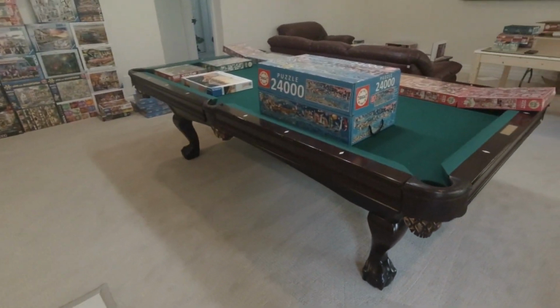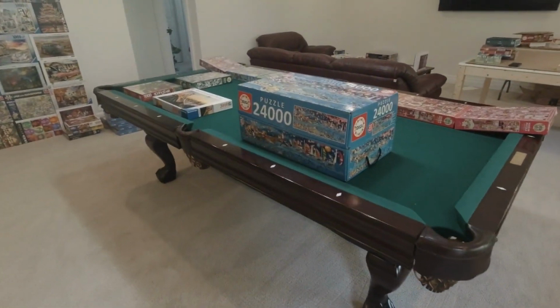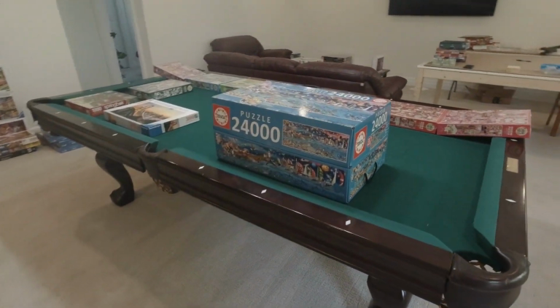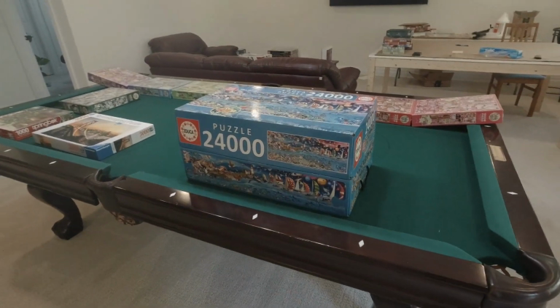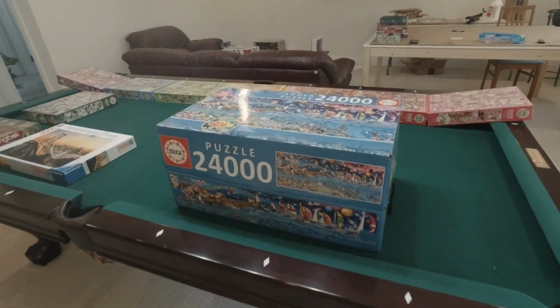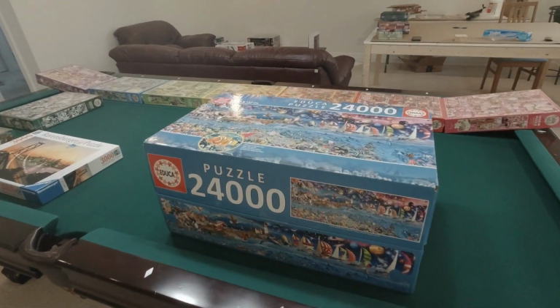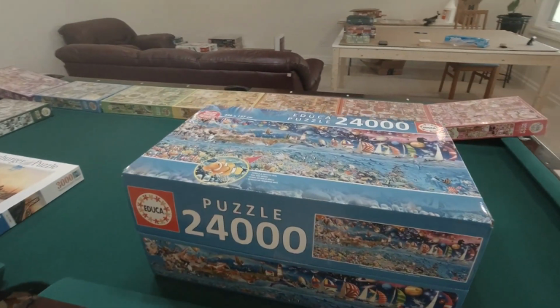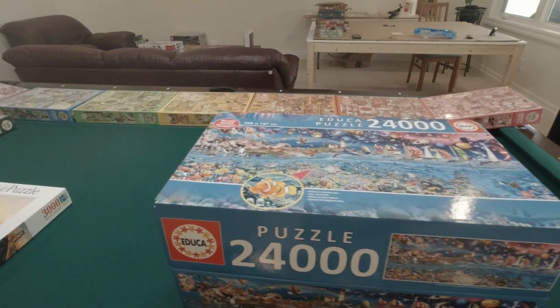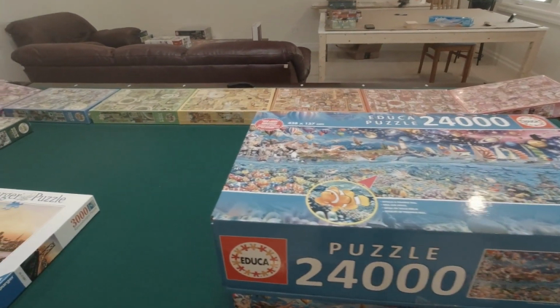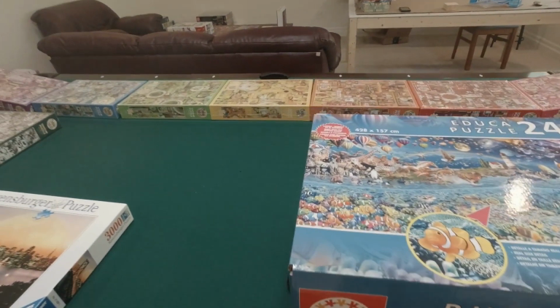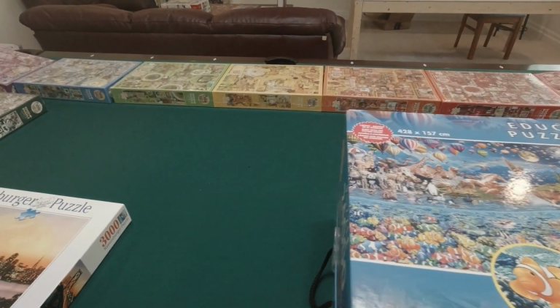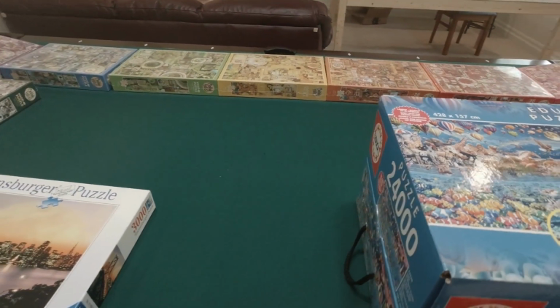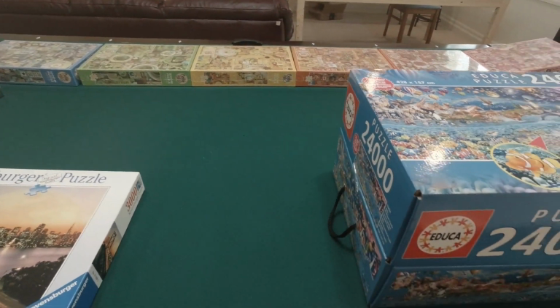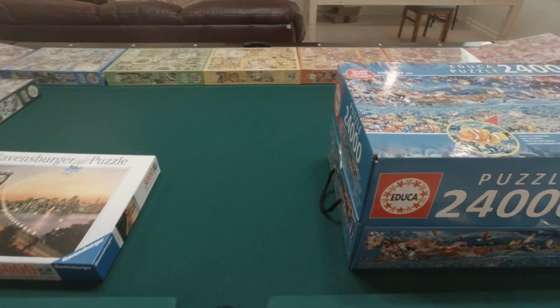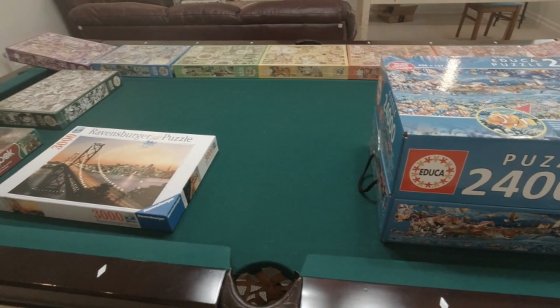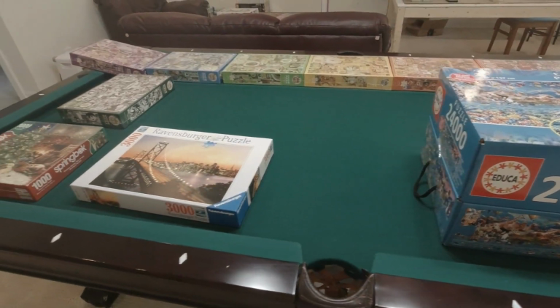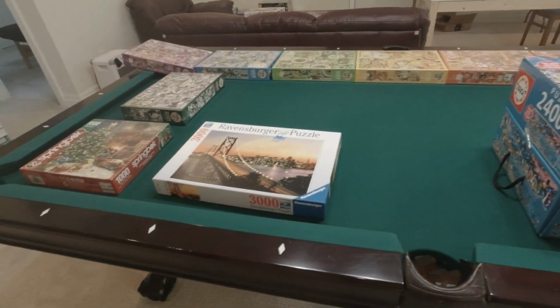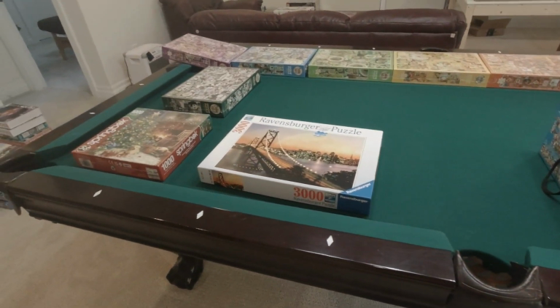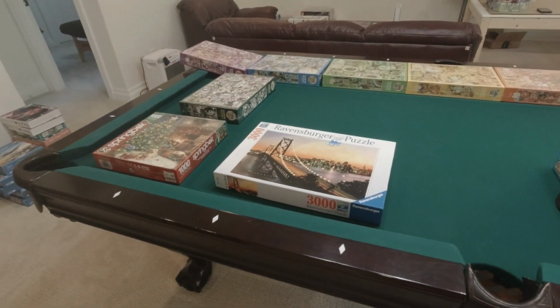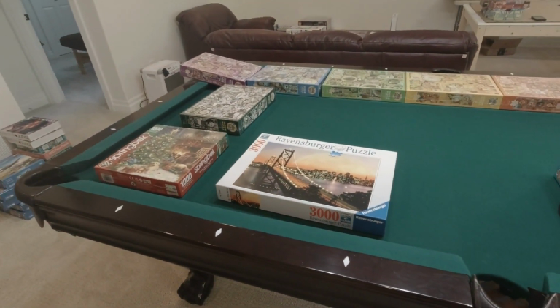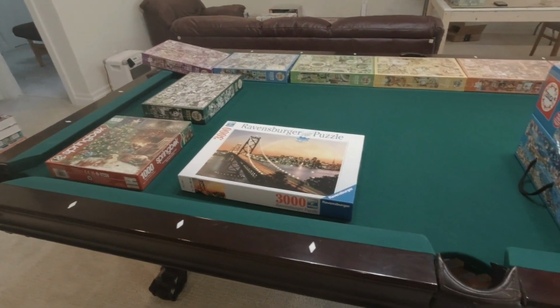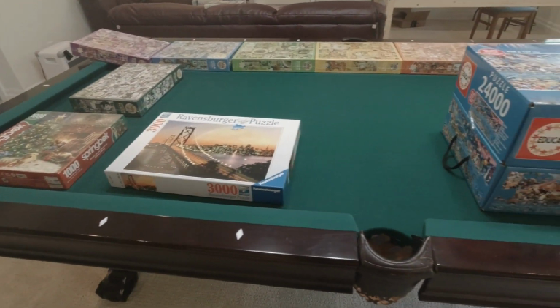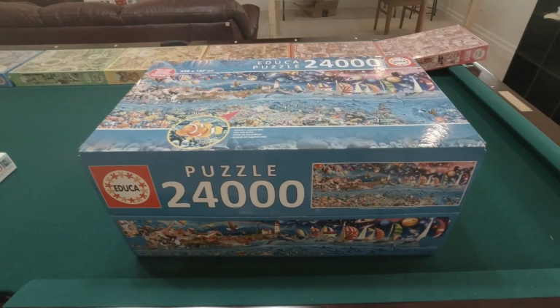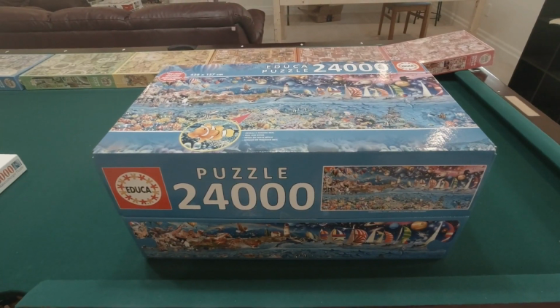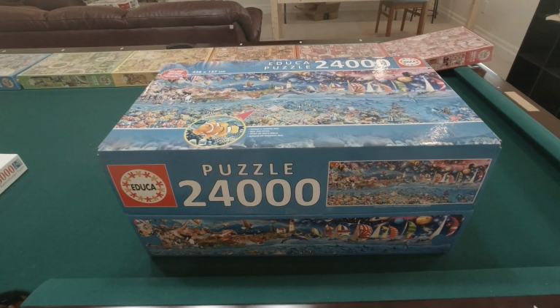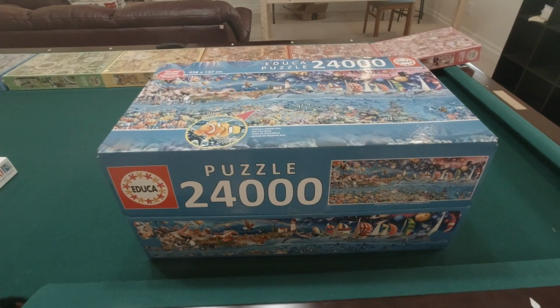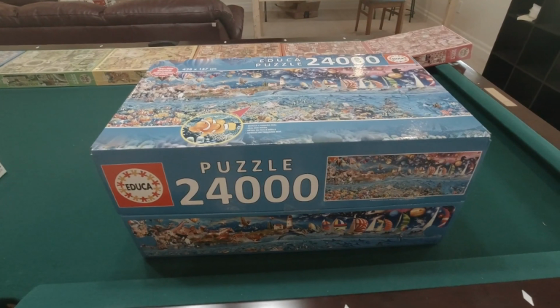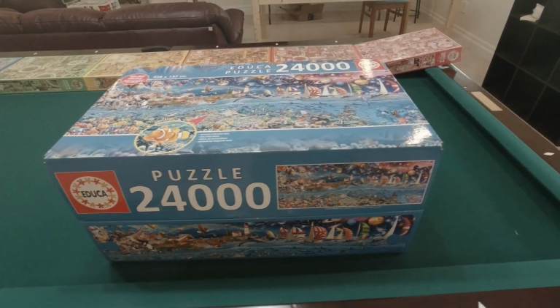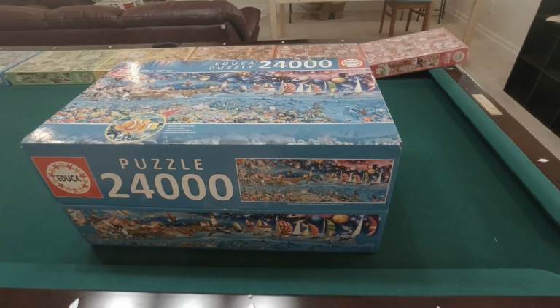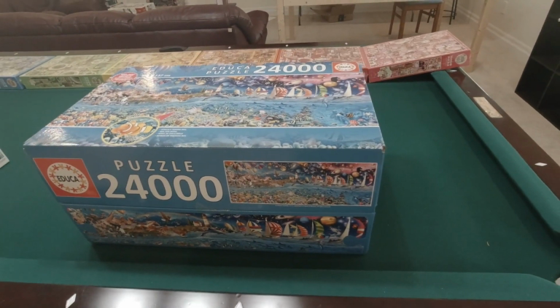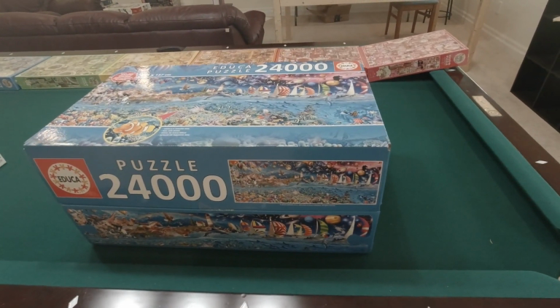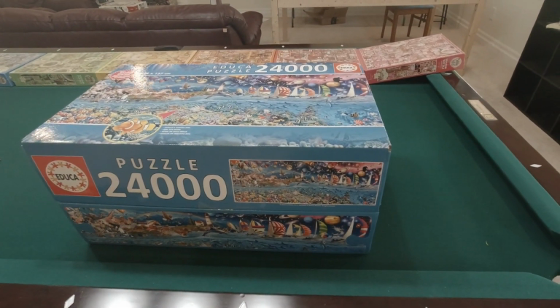So there we are — a little mini puzzle haul! If you liked this video, give us a like. If you haven't subscribed to the channel, please subscribe. With that, we'll leave it there and catch you in the next video.